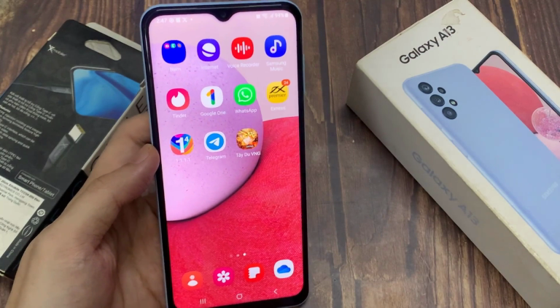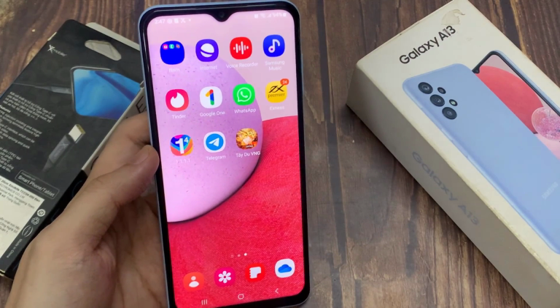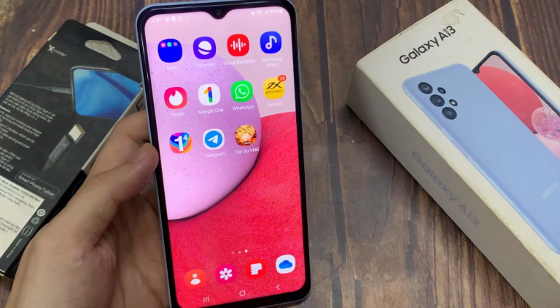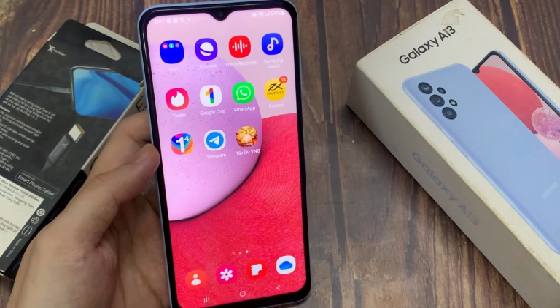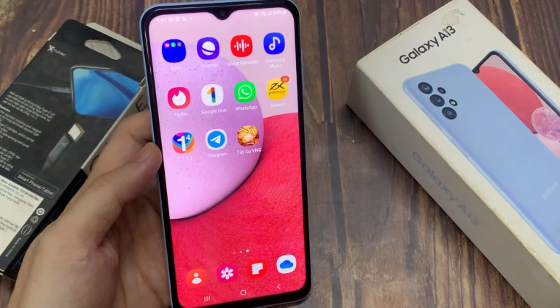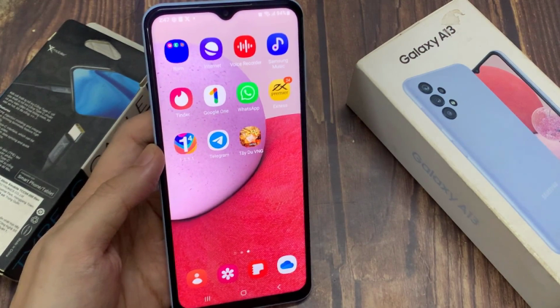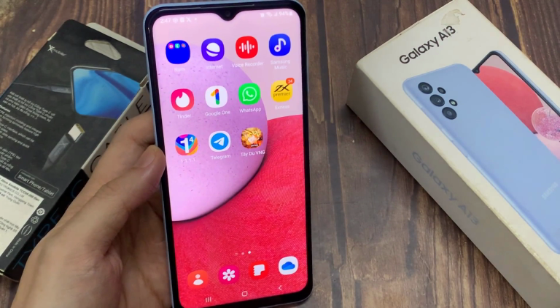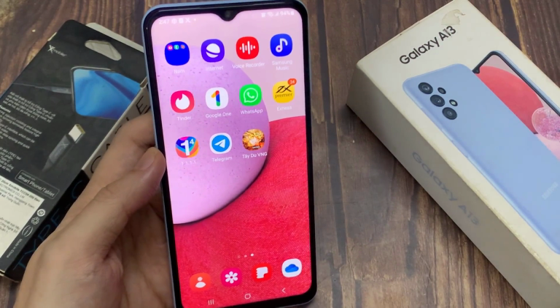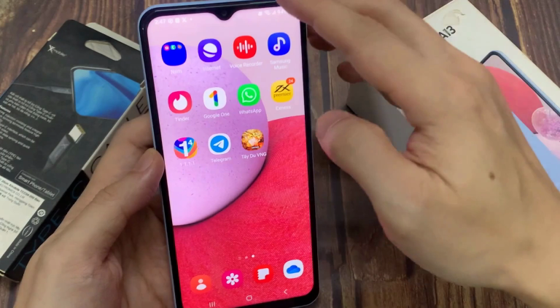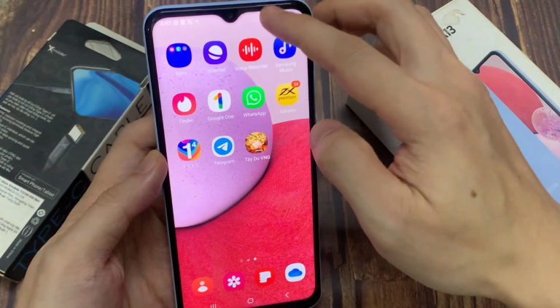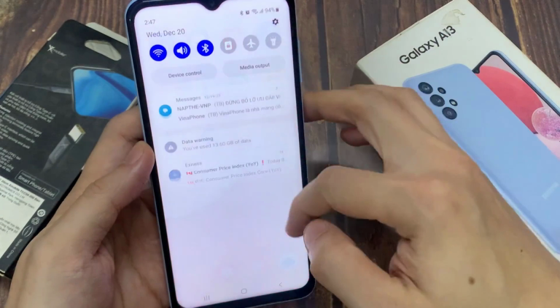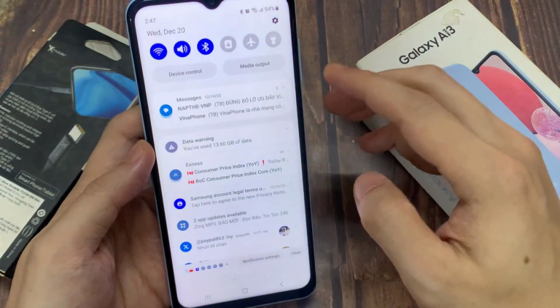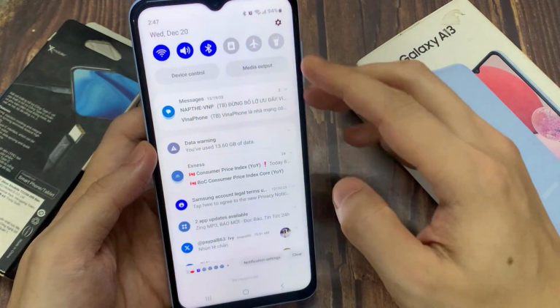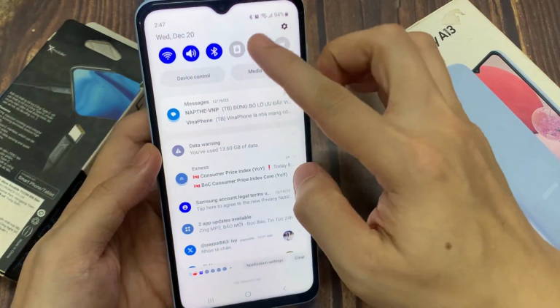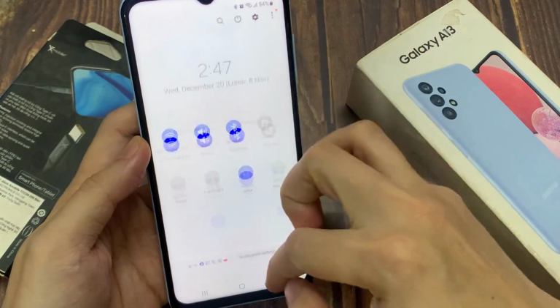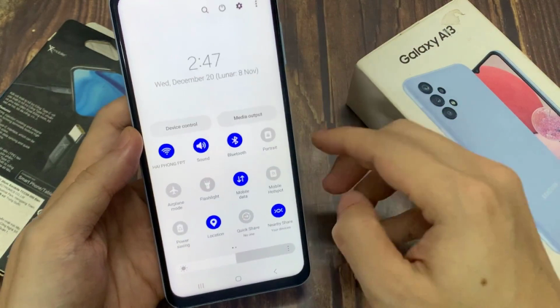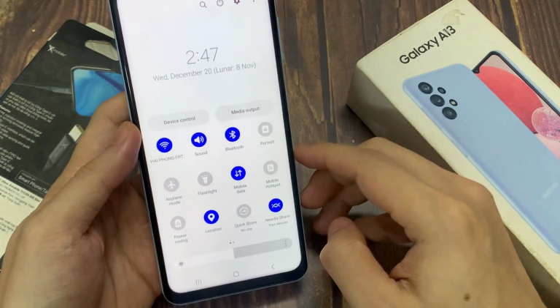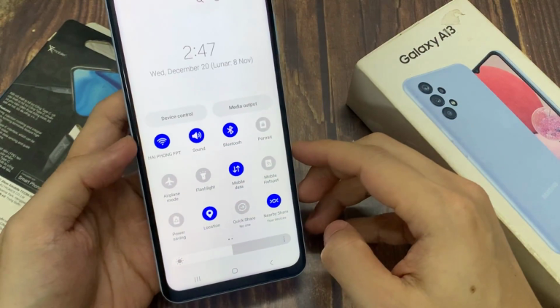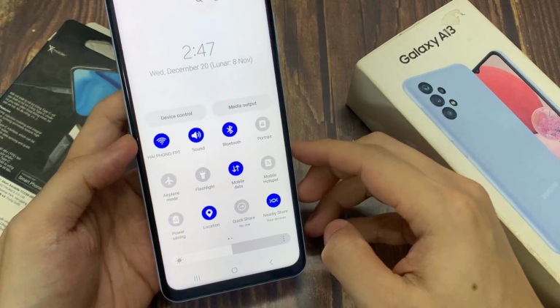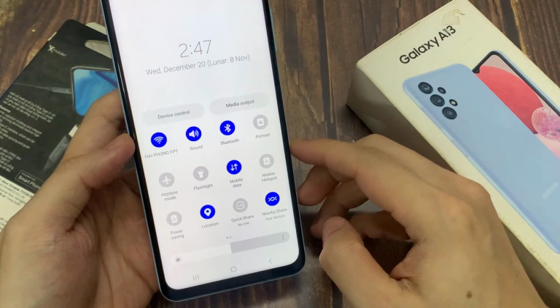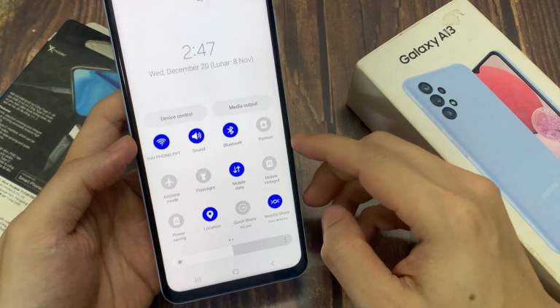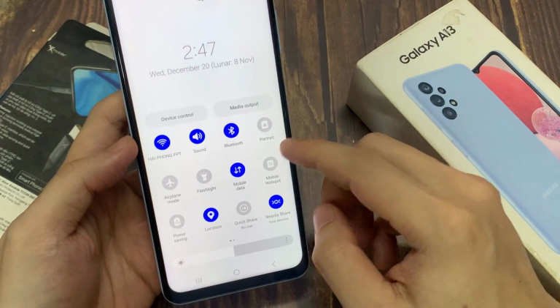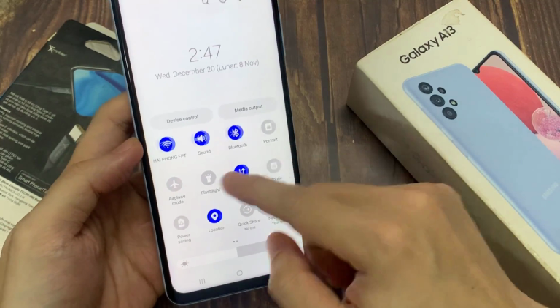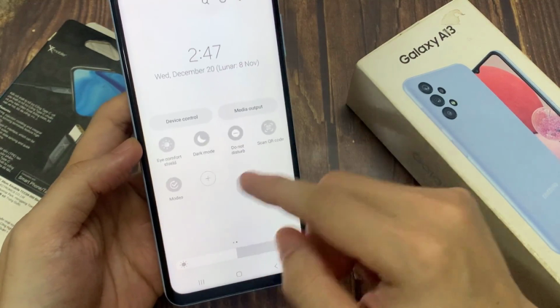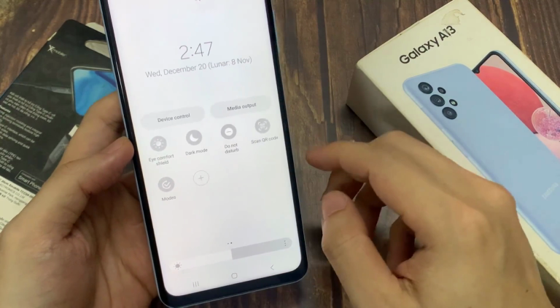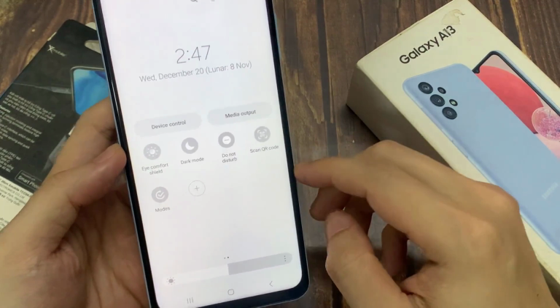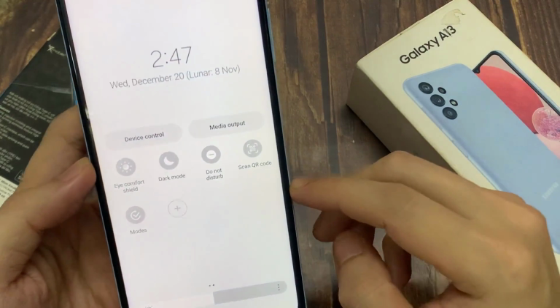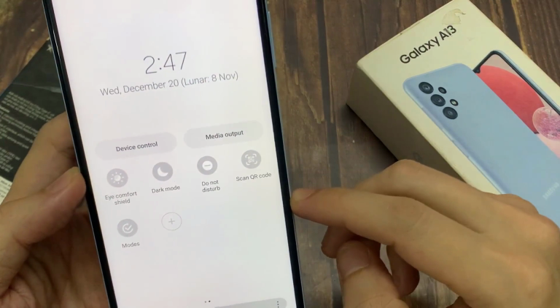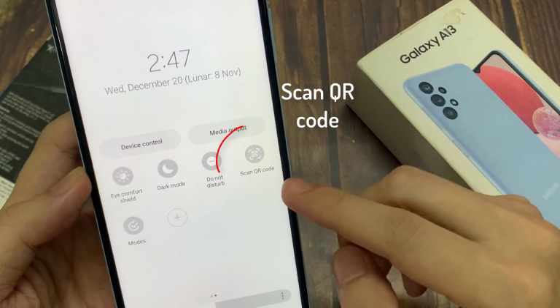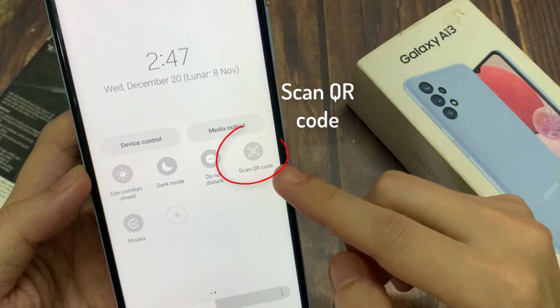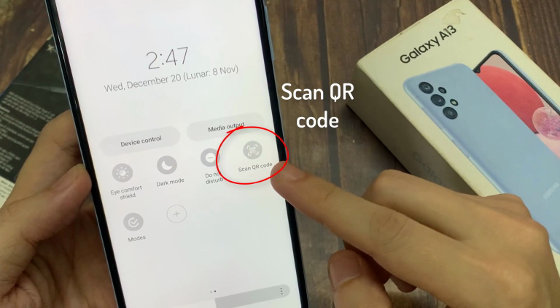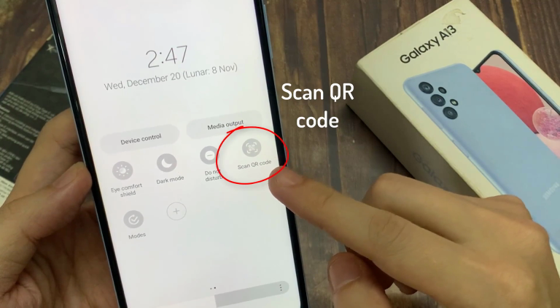First of all, go to the notification area and swipe down there. You will find the Scan QR Code option here — just click it and it will open.